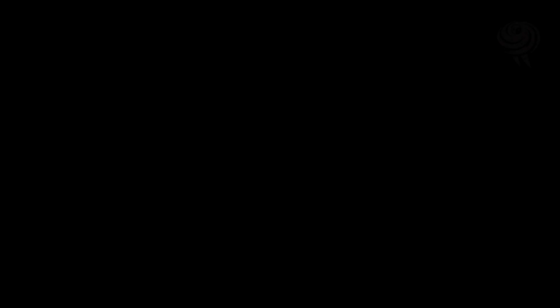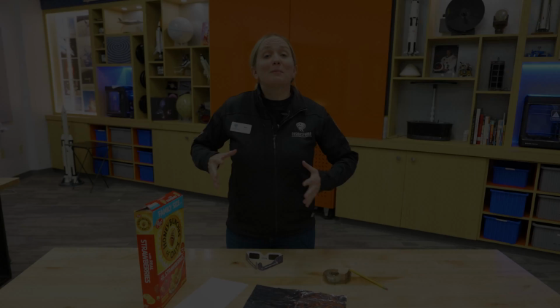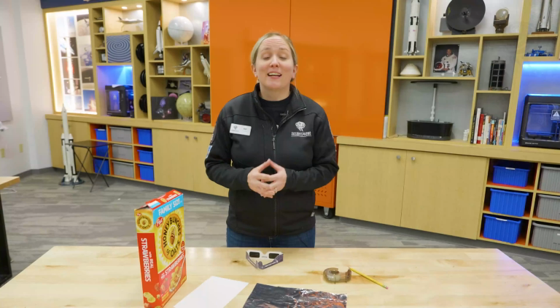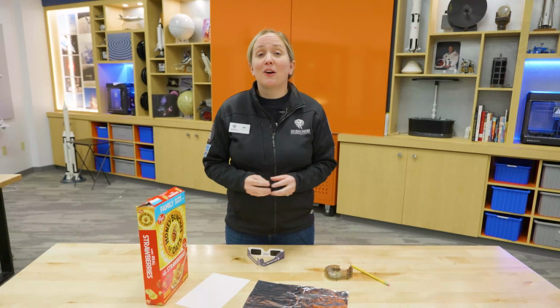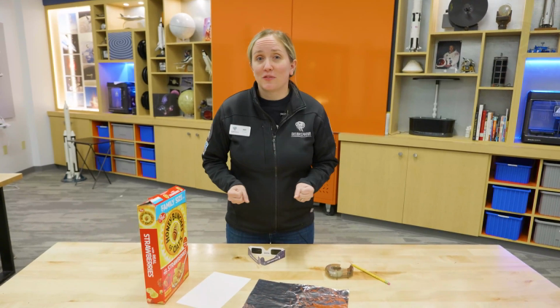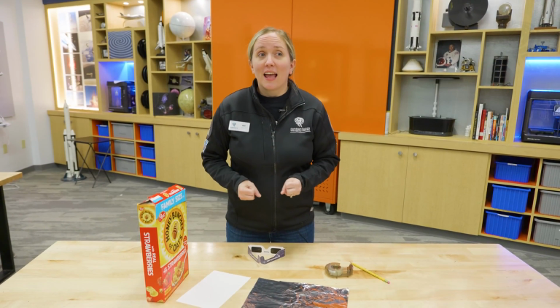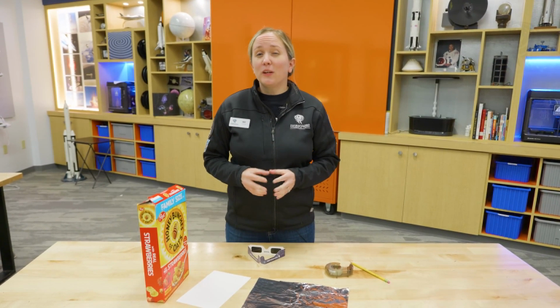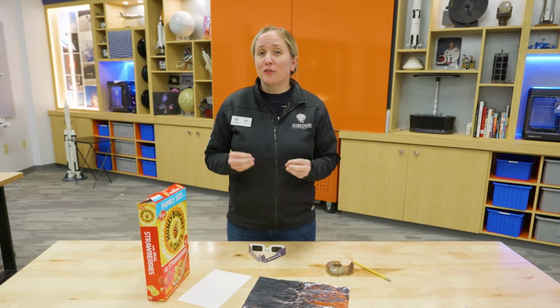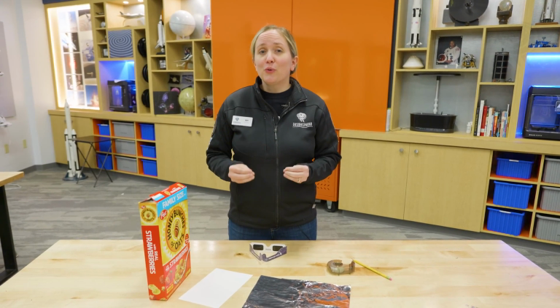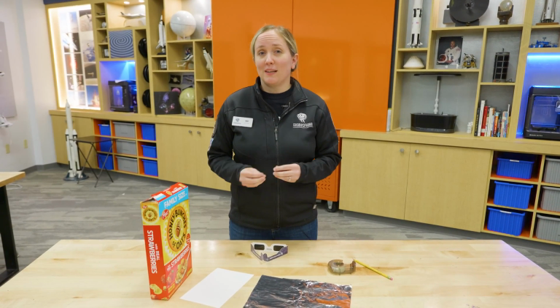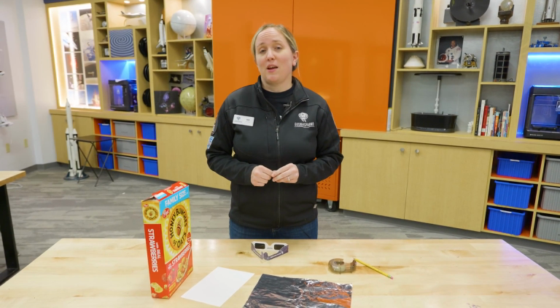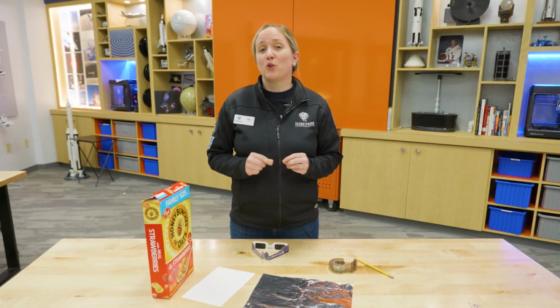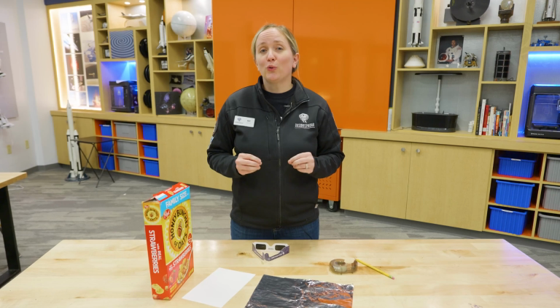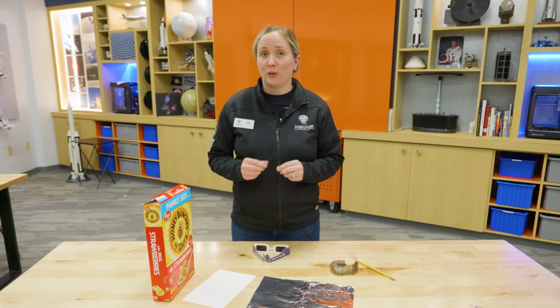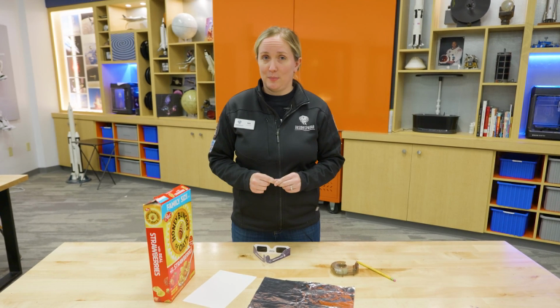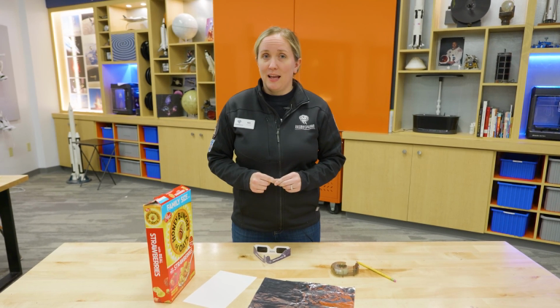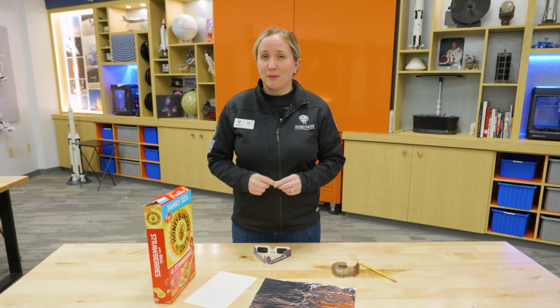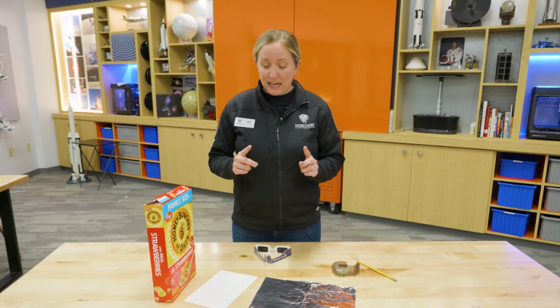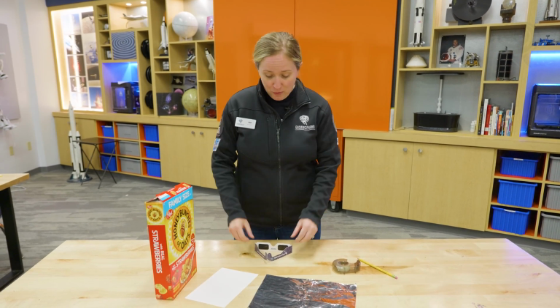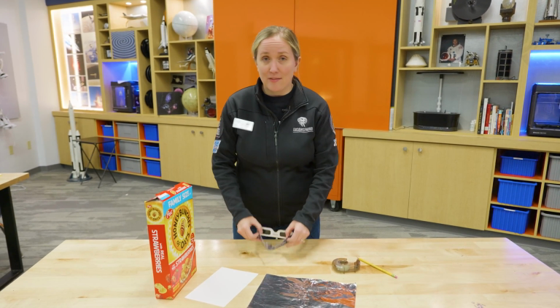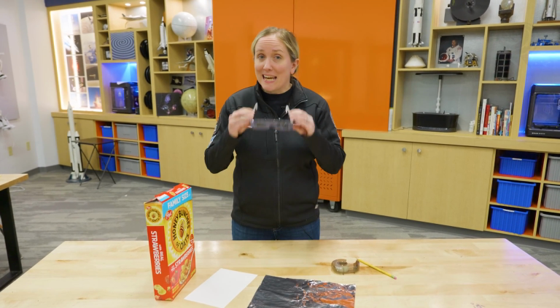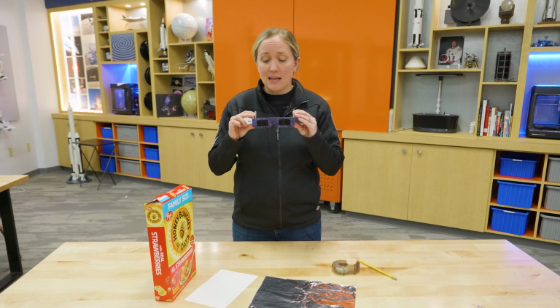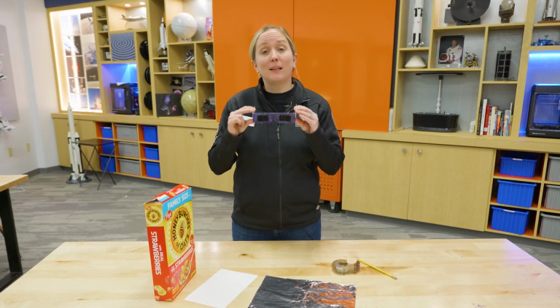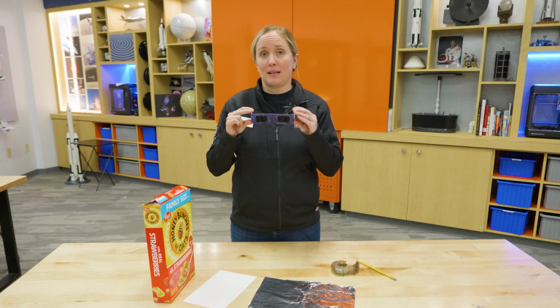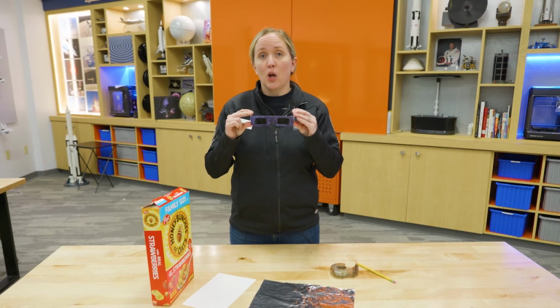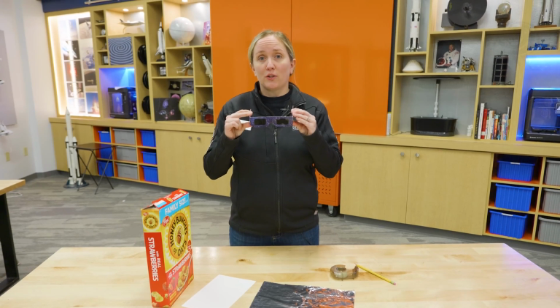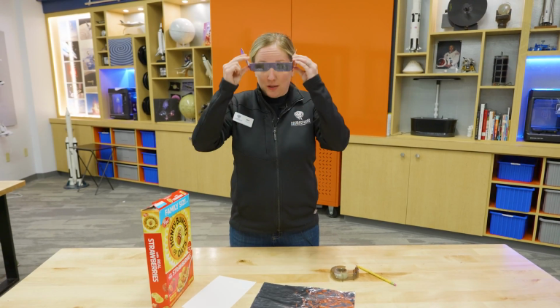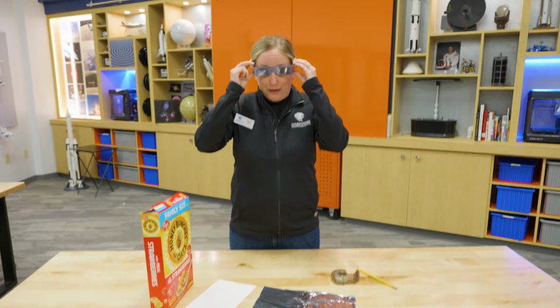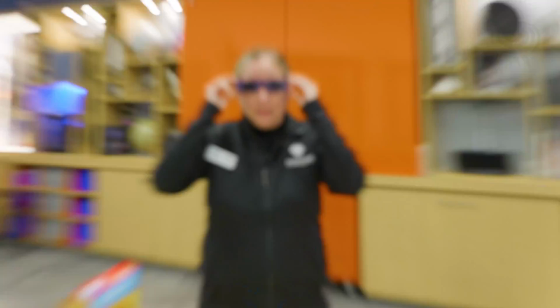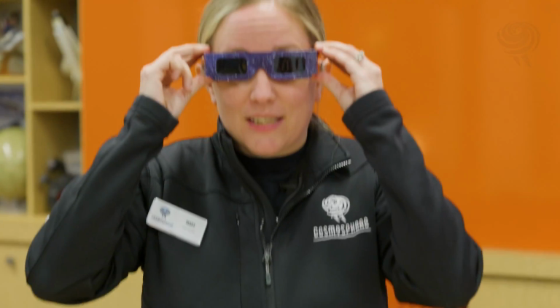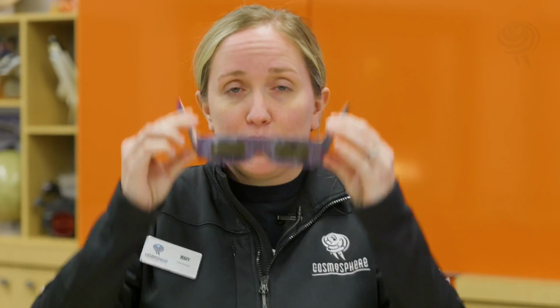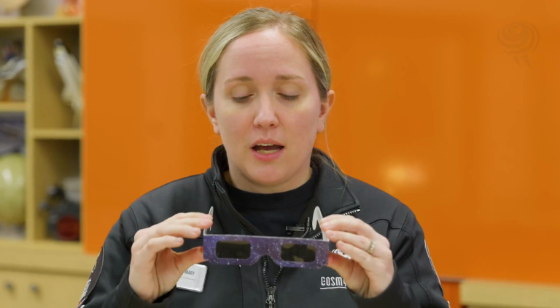Hi, my name is Mary, and I'm with the Cosmosphere. We are just a few weeks away from the total solar eclipse. Now, in case you don't have any eclipse glasses, which always block out the sunlight to safely view the sun, we are going to make a very easy sun viewer.